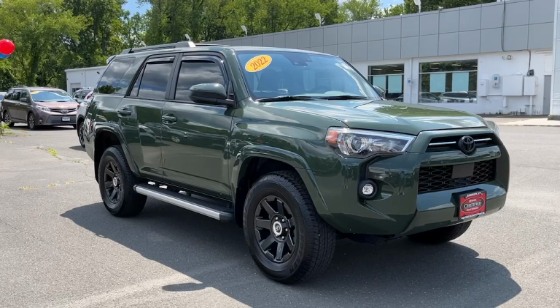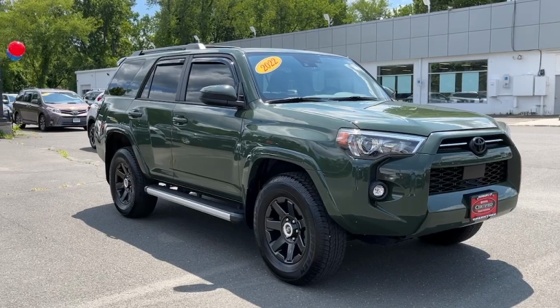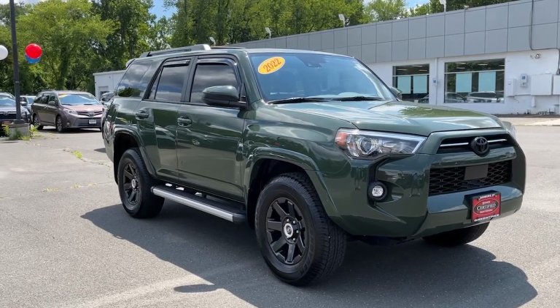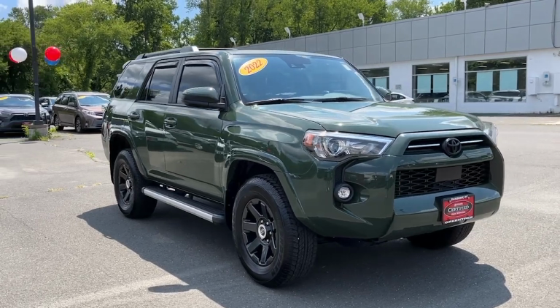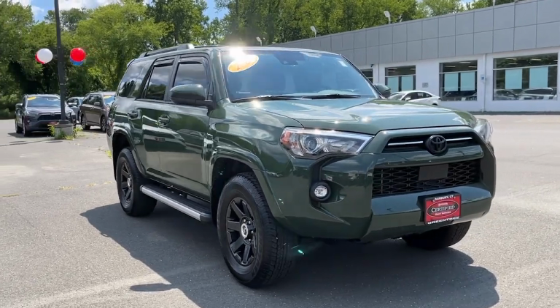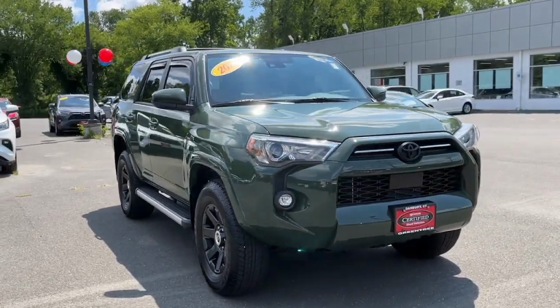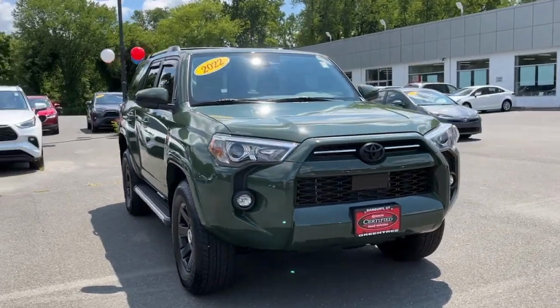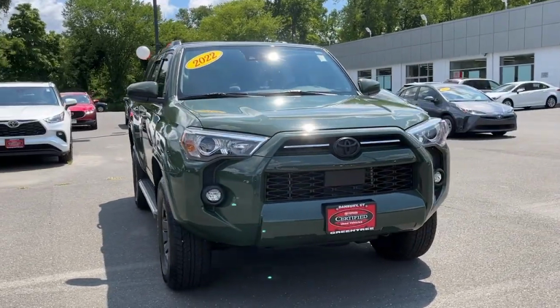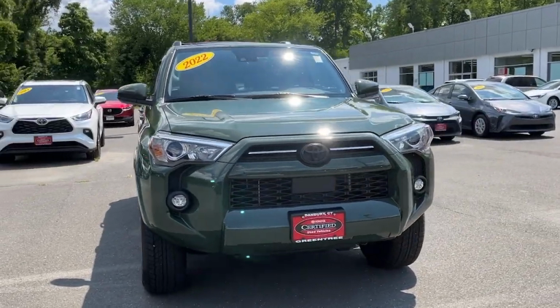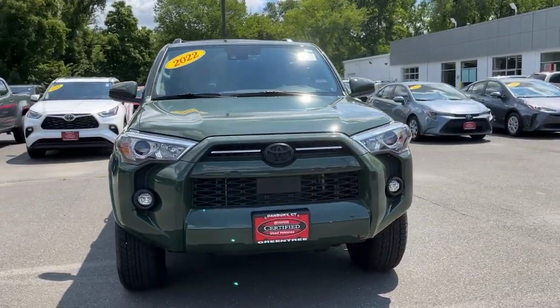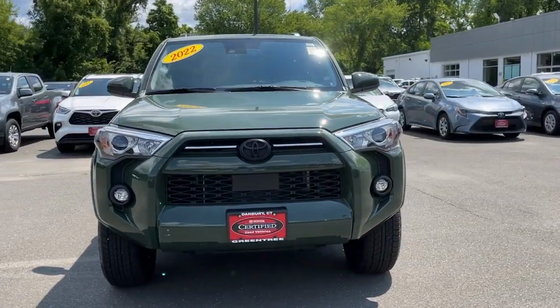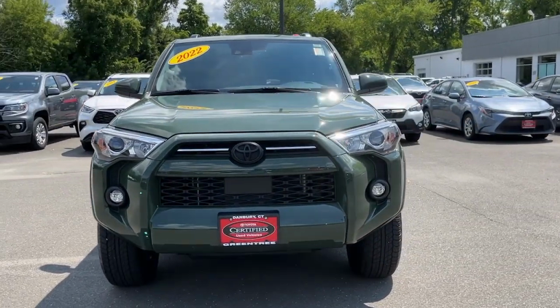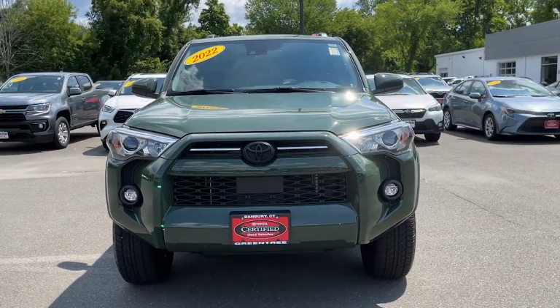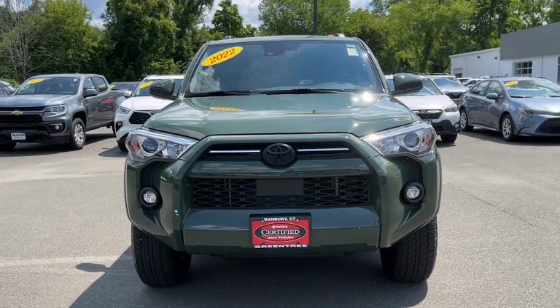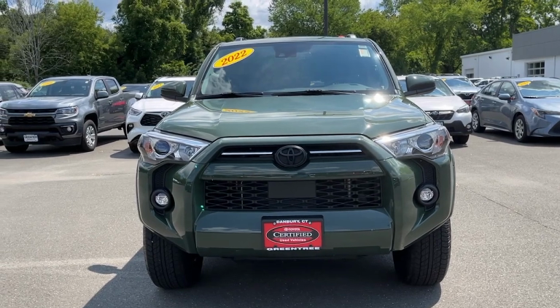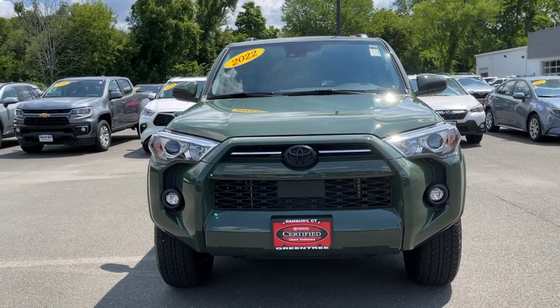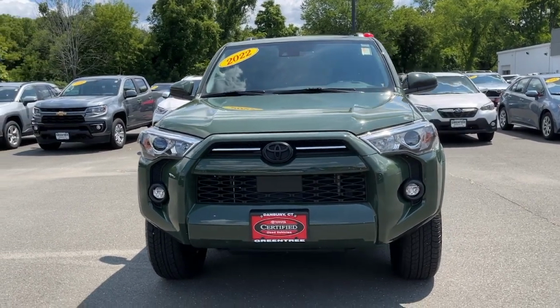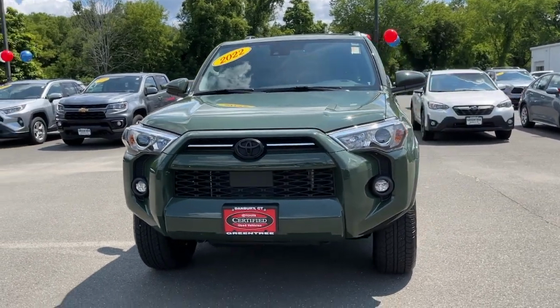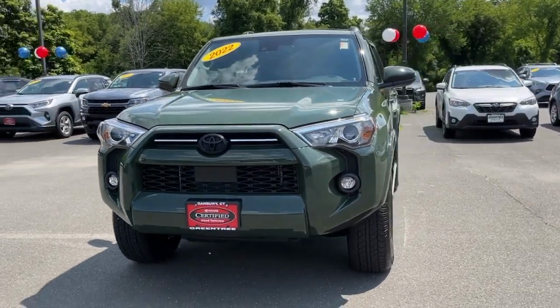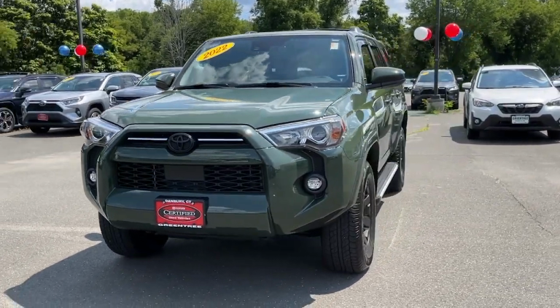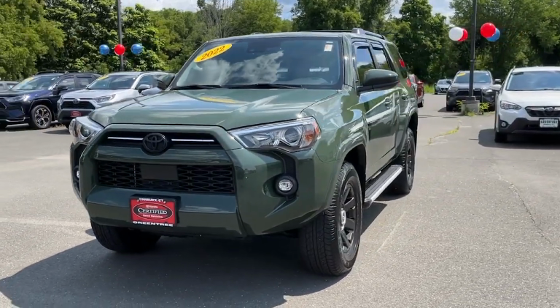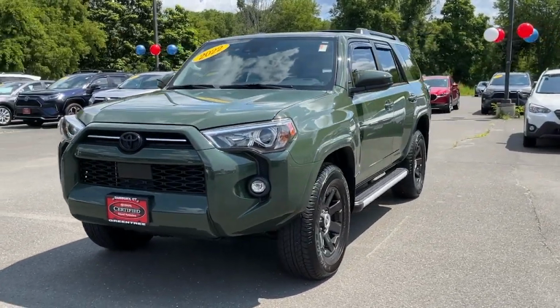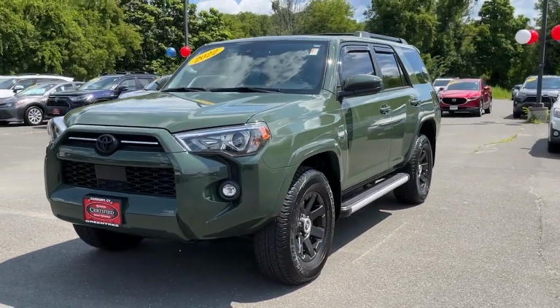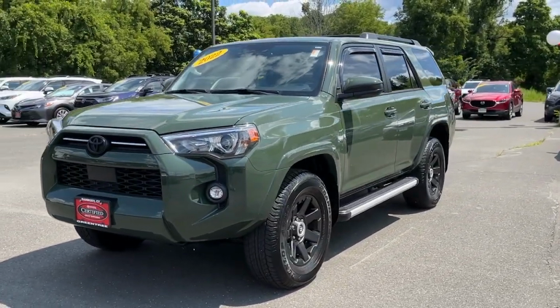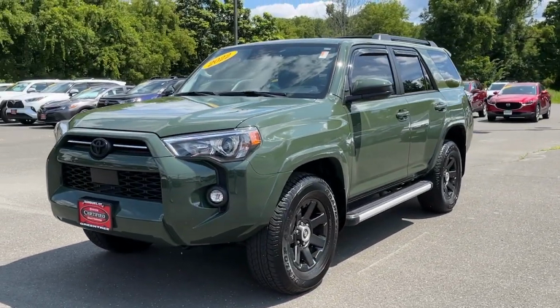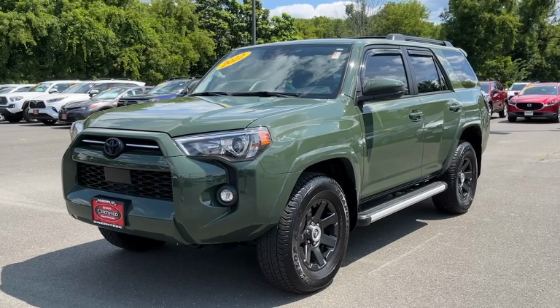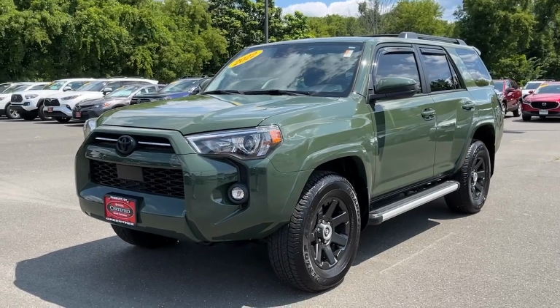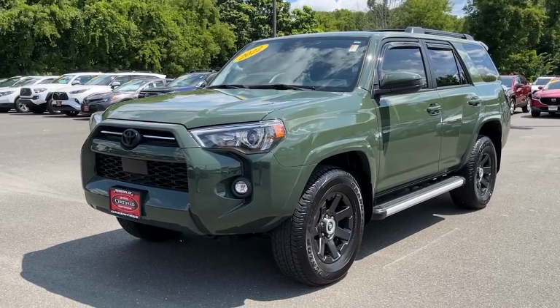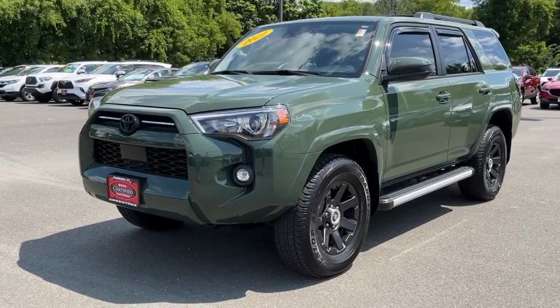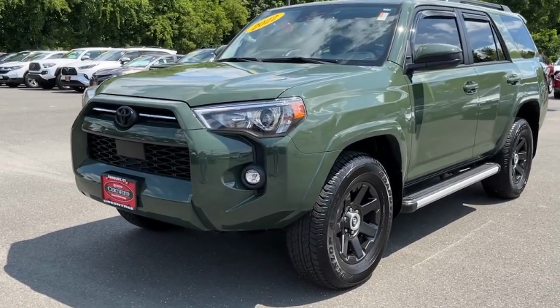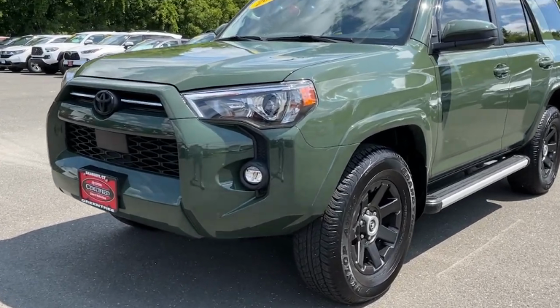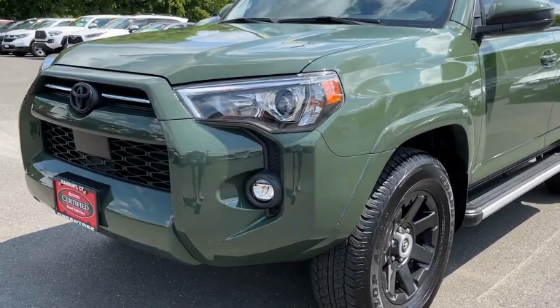Winter savings are at Greentree Toyota. This is Liza Tannenbaum, and at Greentree, we have new Toyotas in stock right now, including the 2023 Highlander SUV and the best mid-sized pickup, the 2023 Toyota Tacoma.